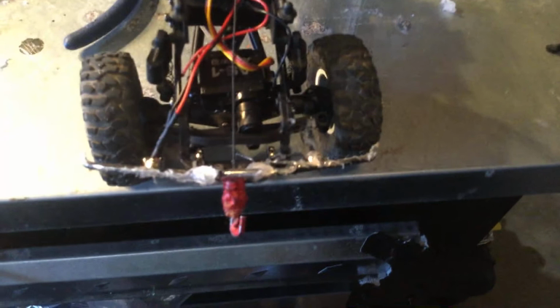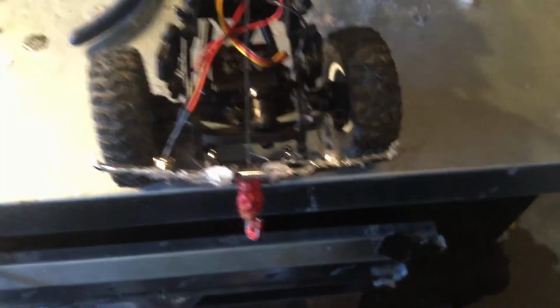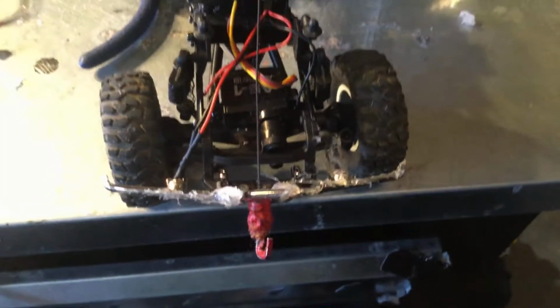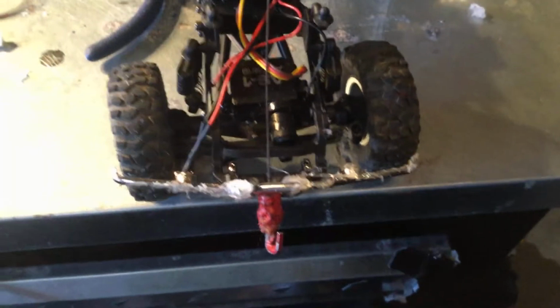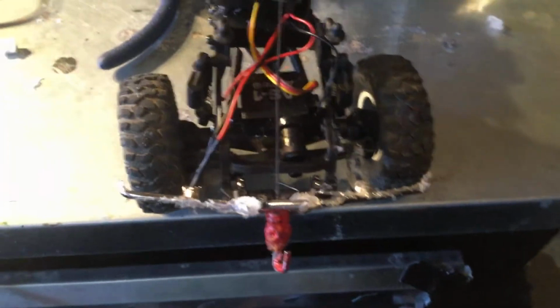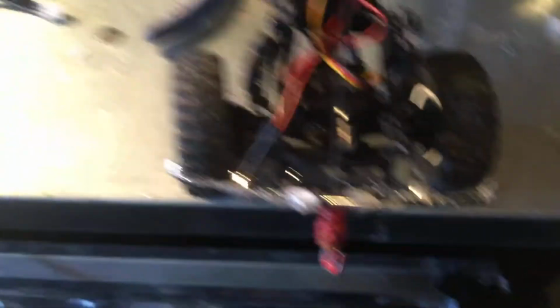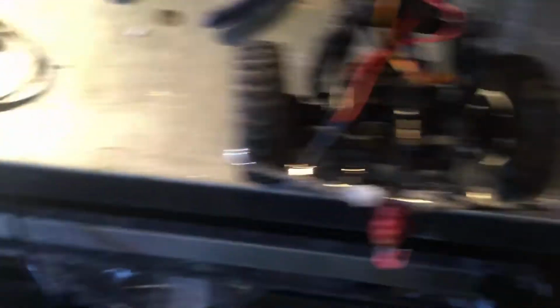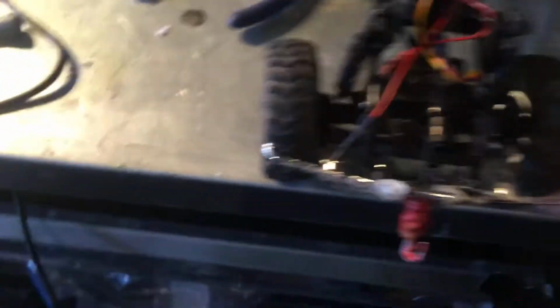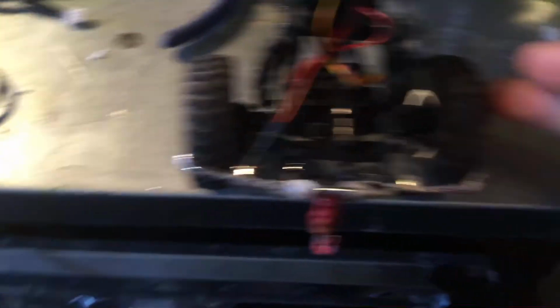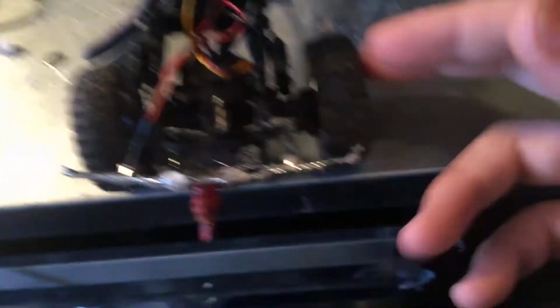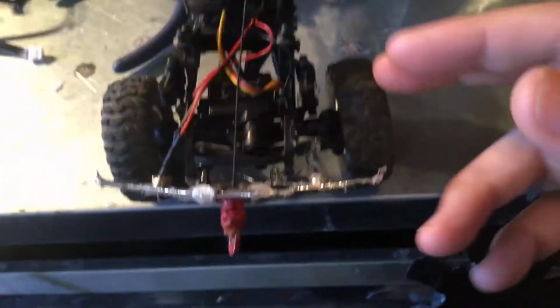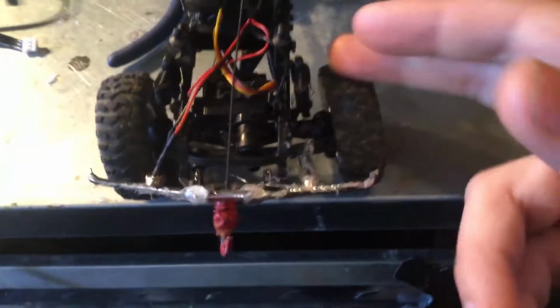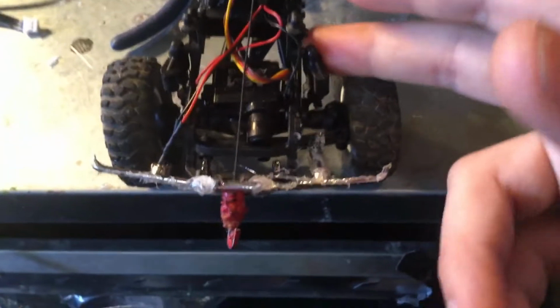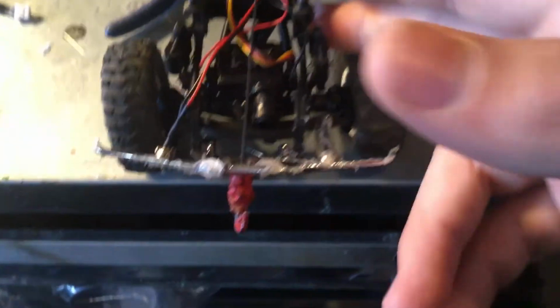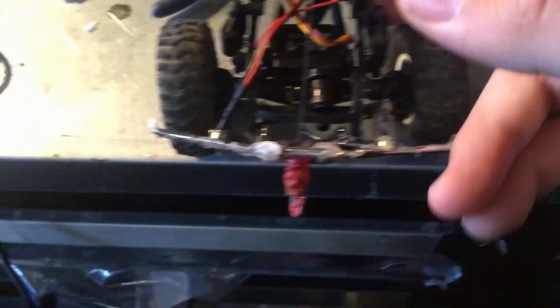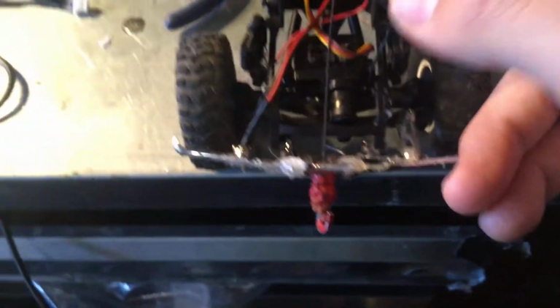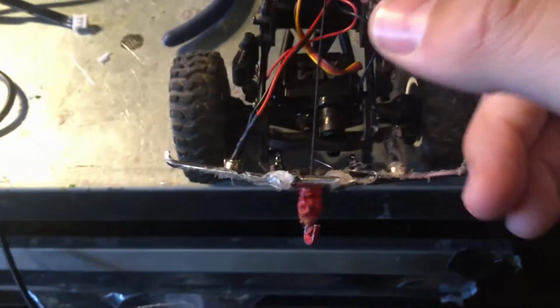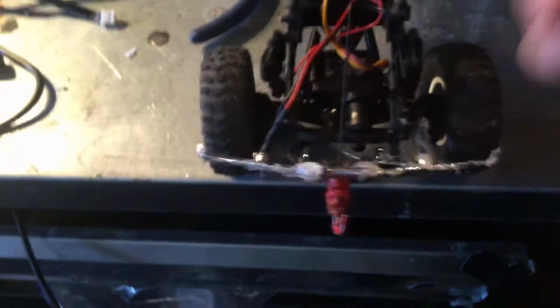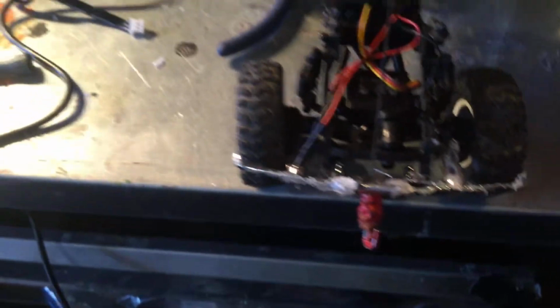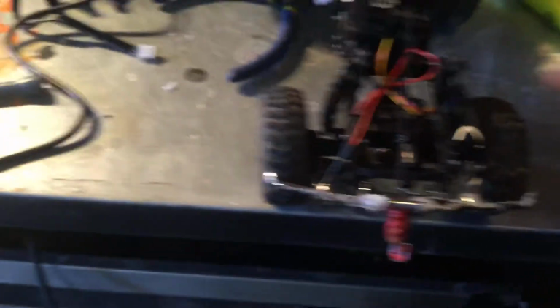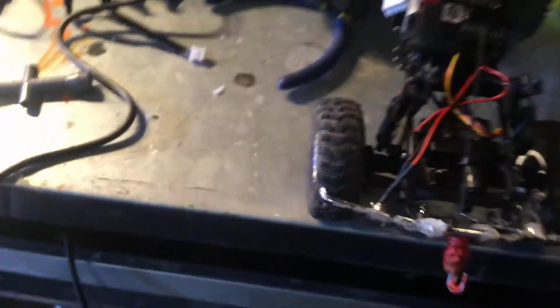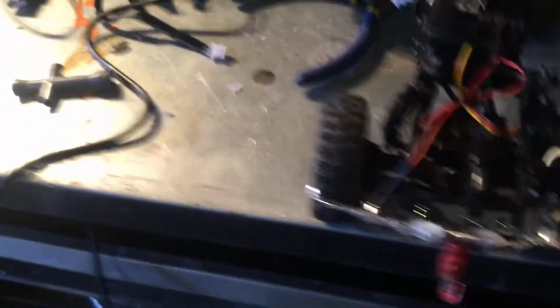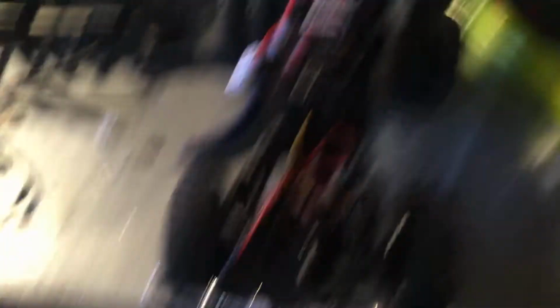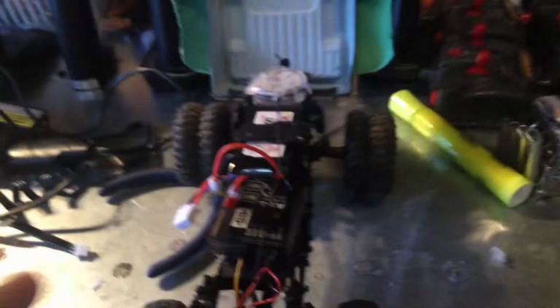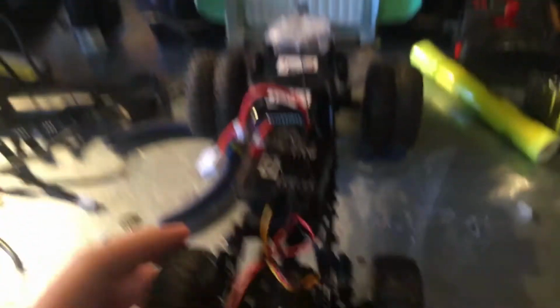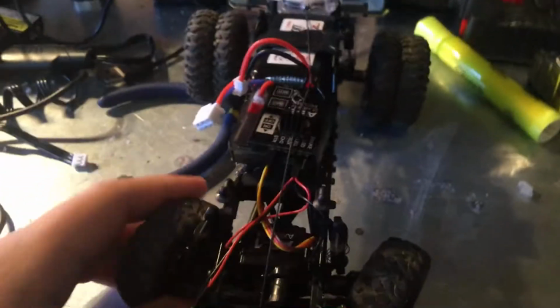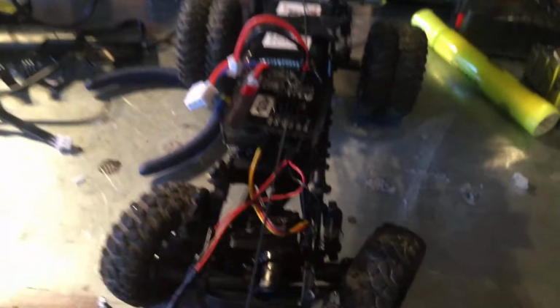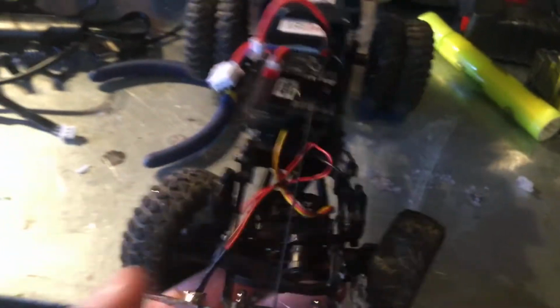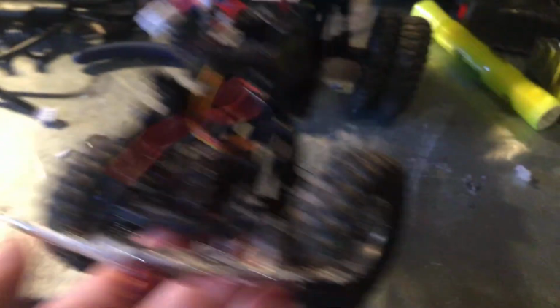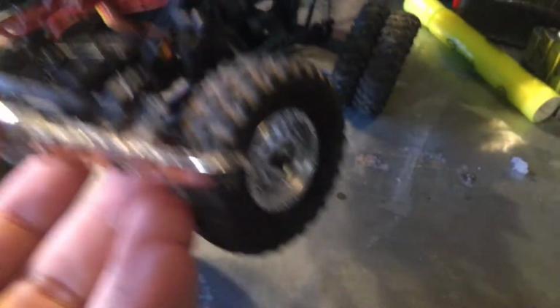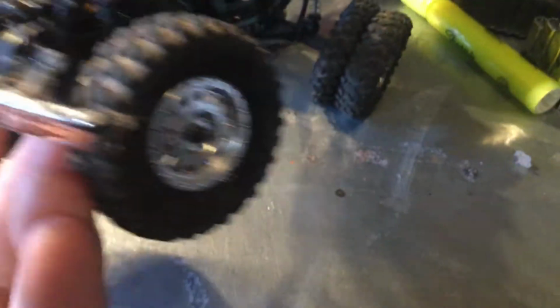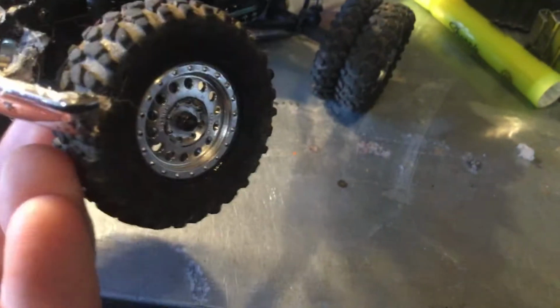I'm gonna get some new wires for this because I don't know how to solder and I don't know how to fix this. So this is kind of an overview of my dually.